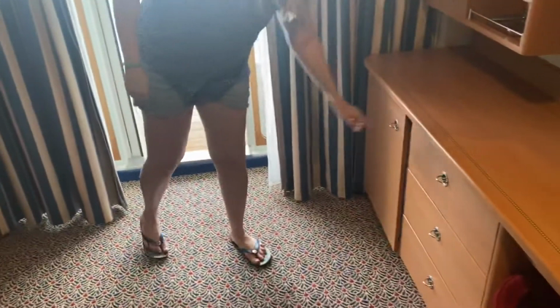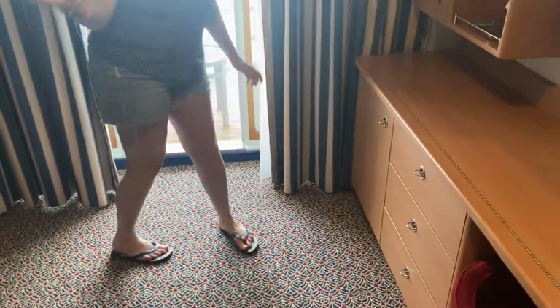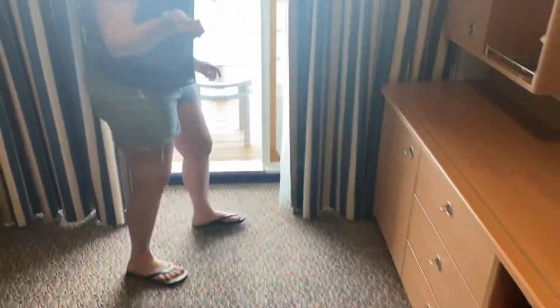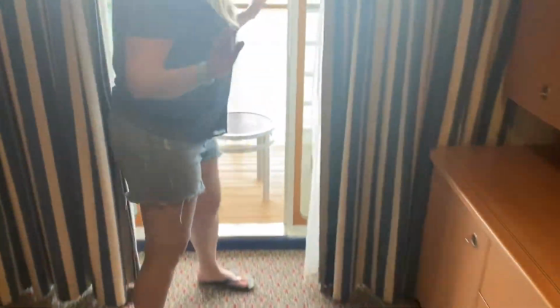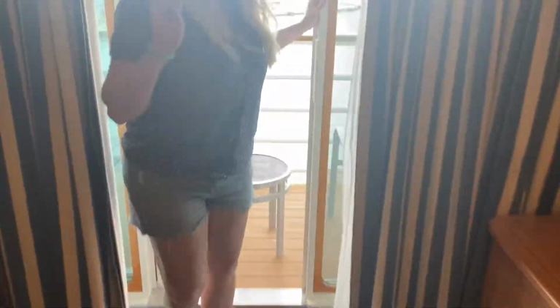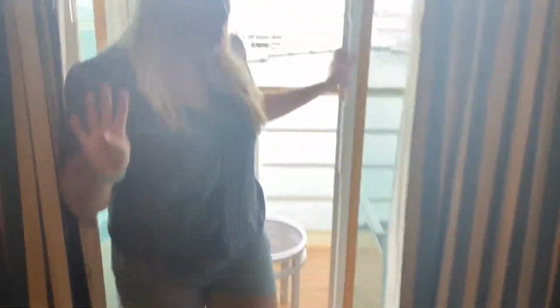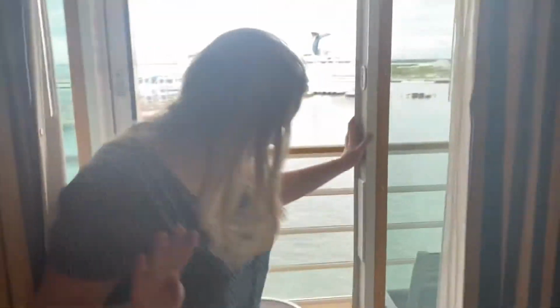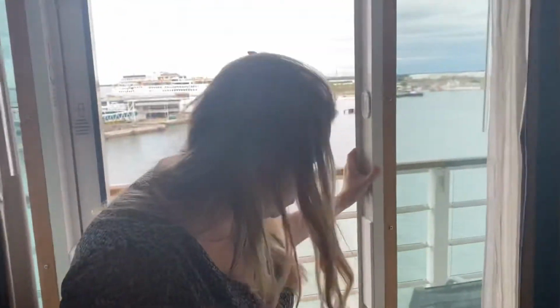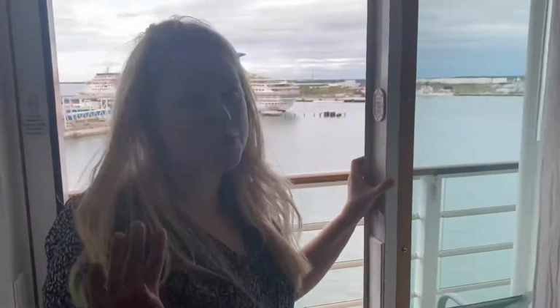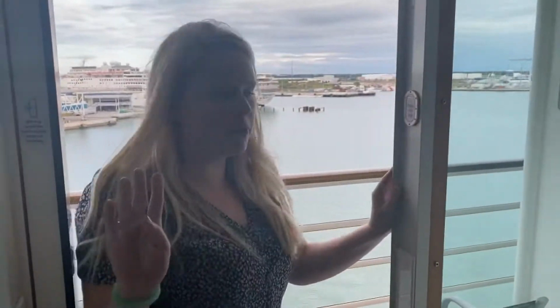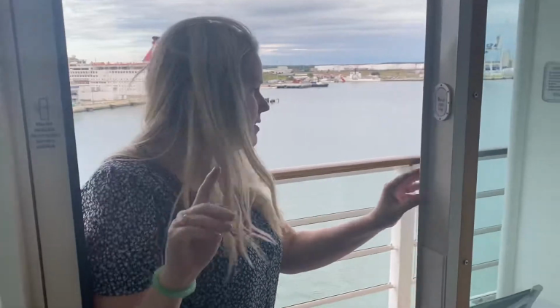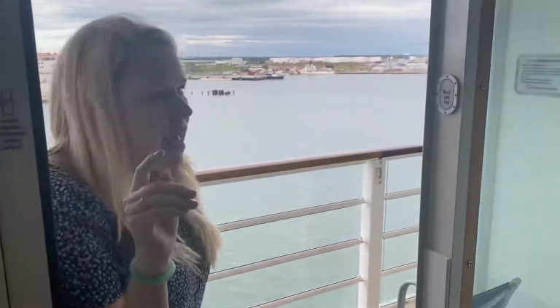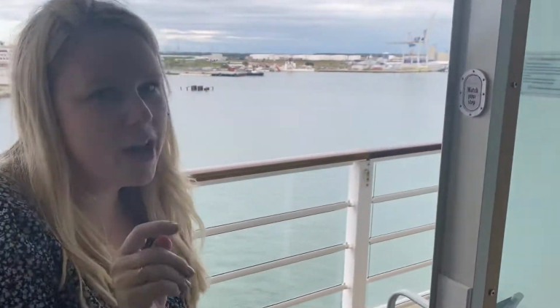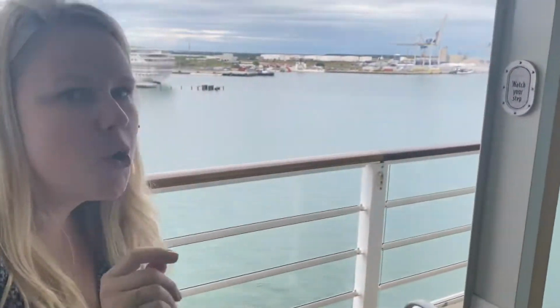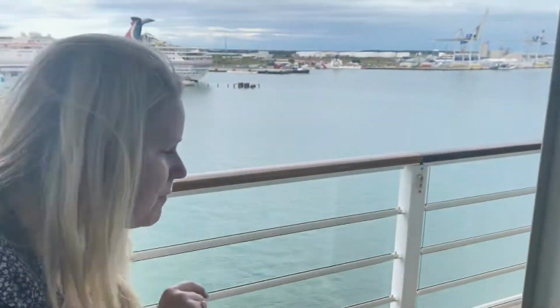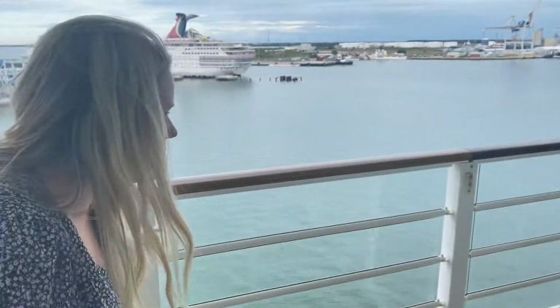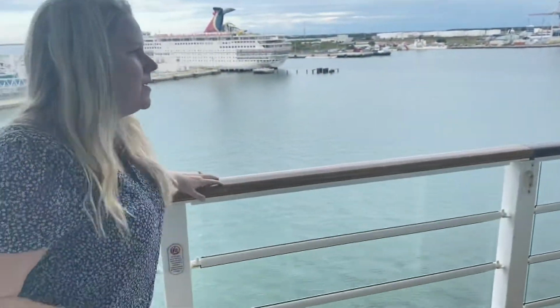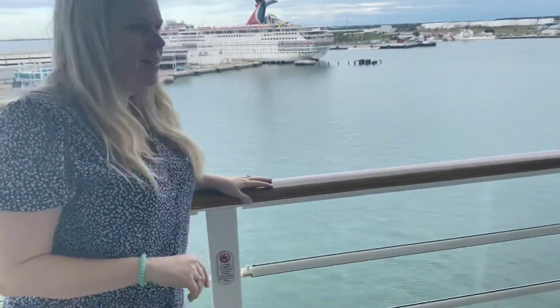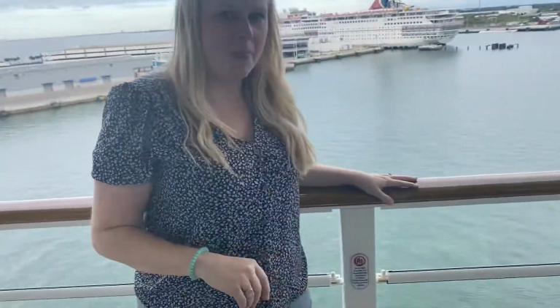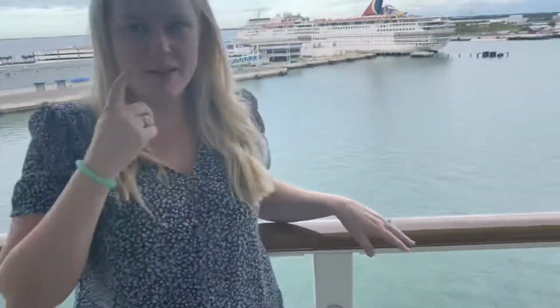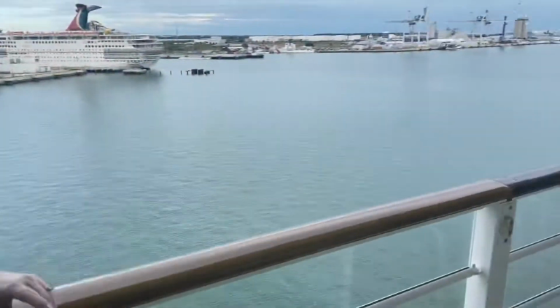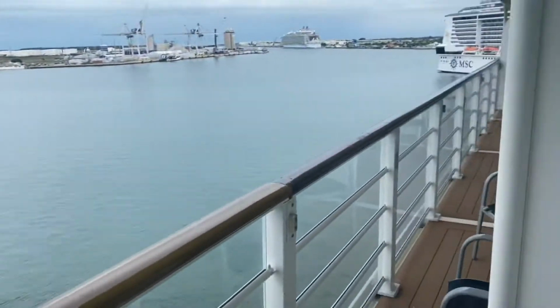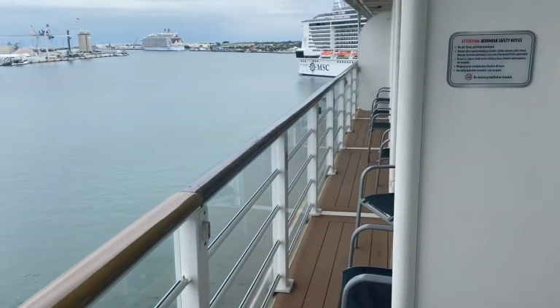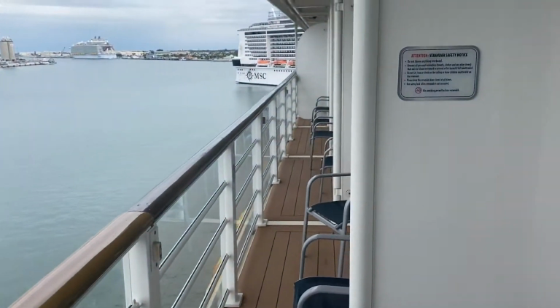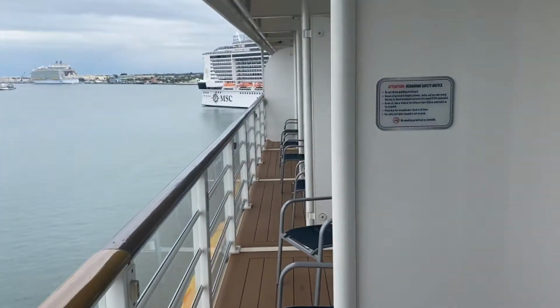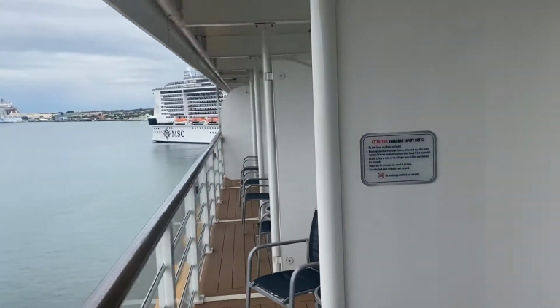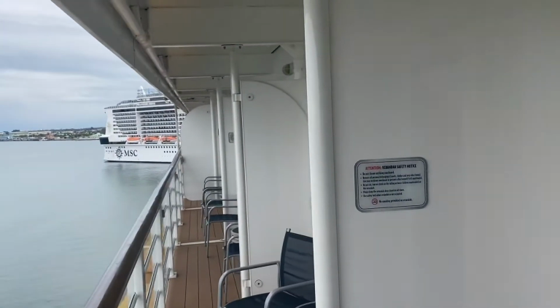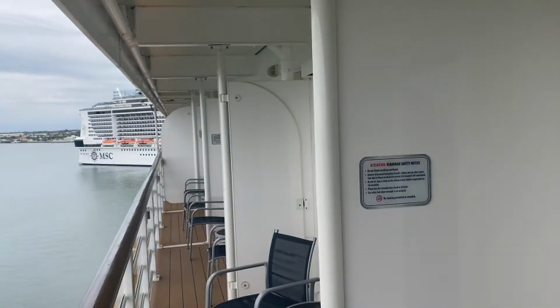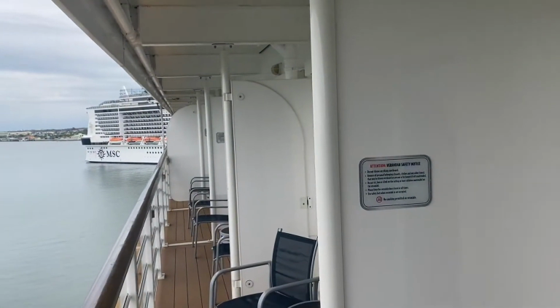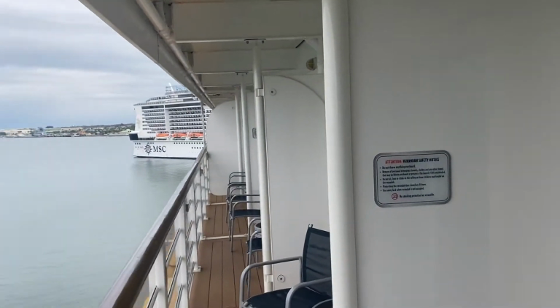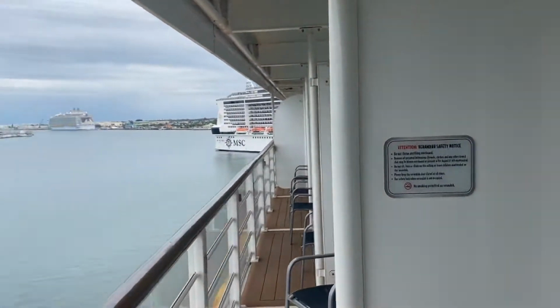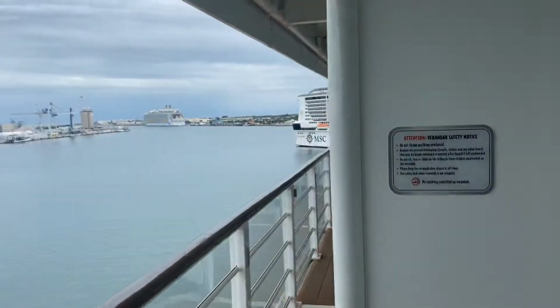Come out here. We have four cabins in a row because we're traveling with friends, and they're able to open up the verandas. So look at that — it's like we almost have a huge suite. Awesome.